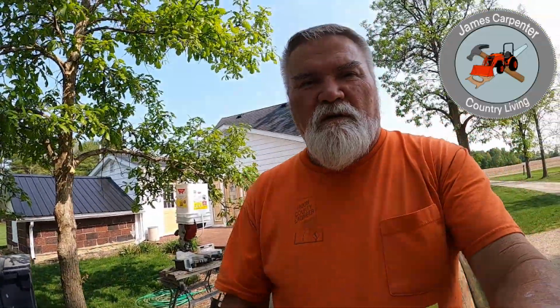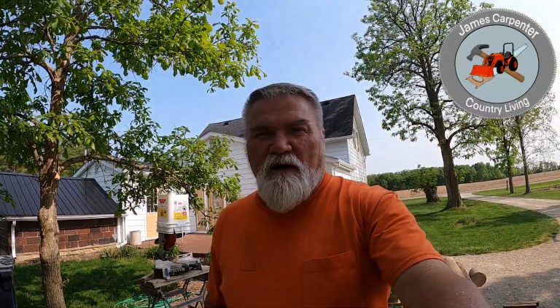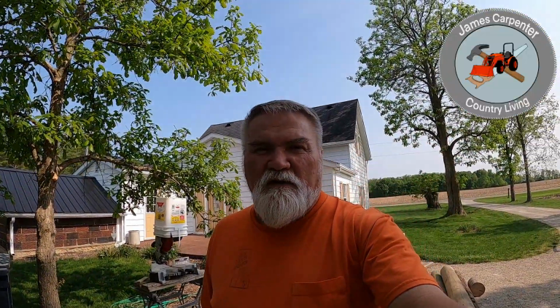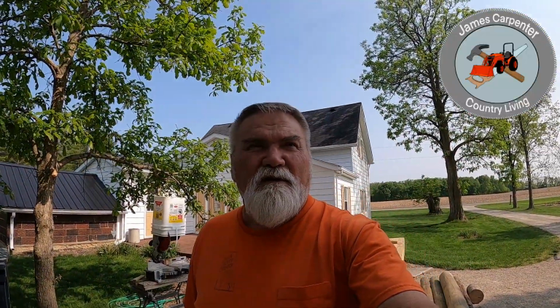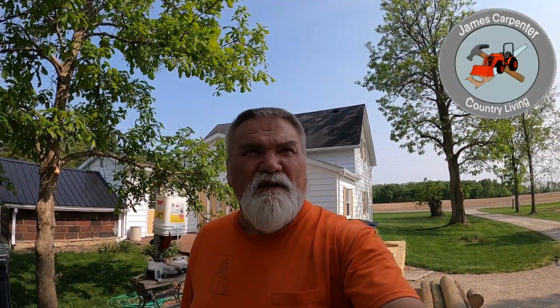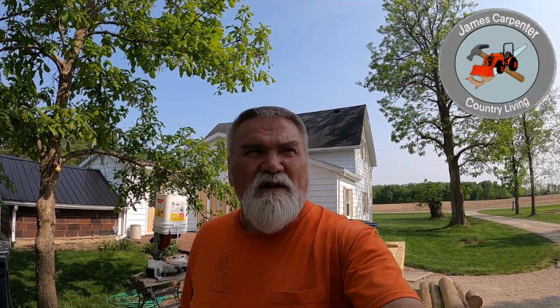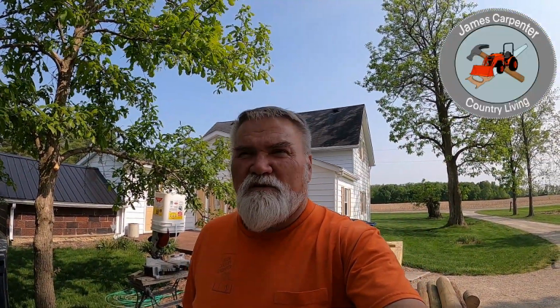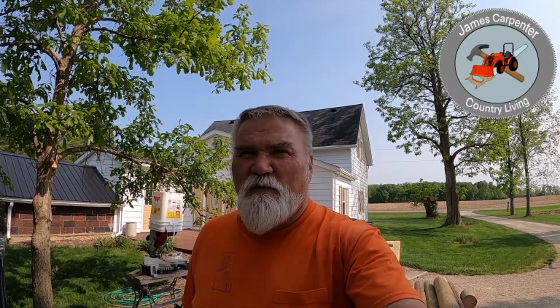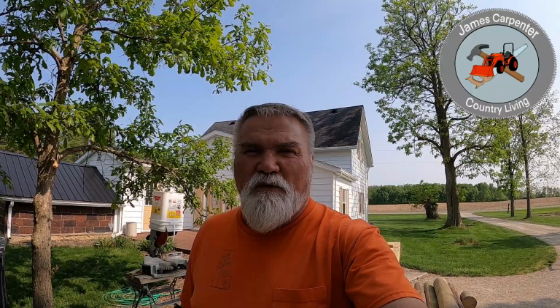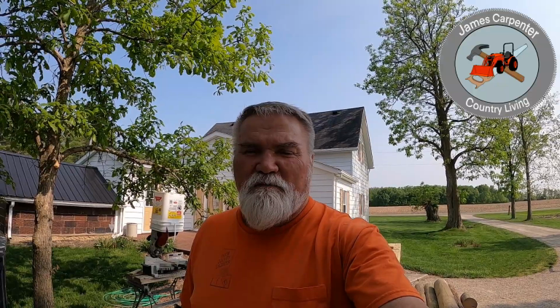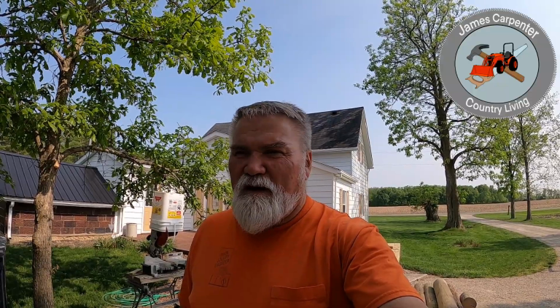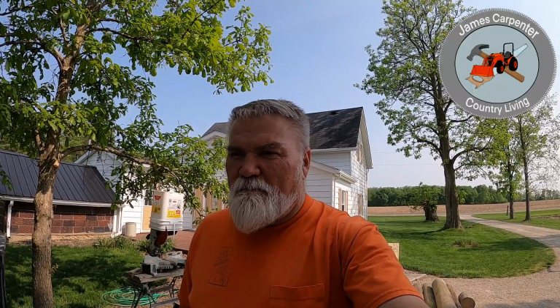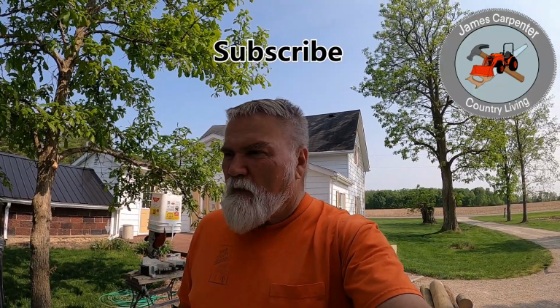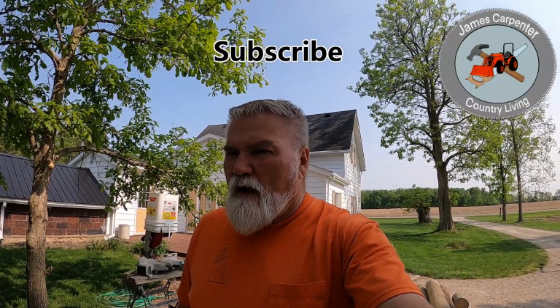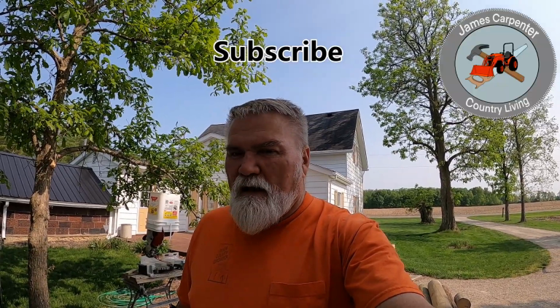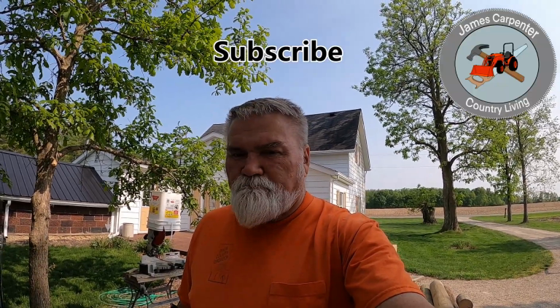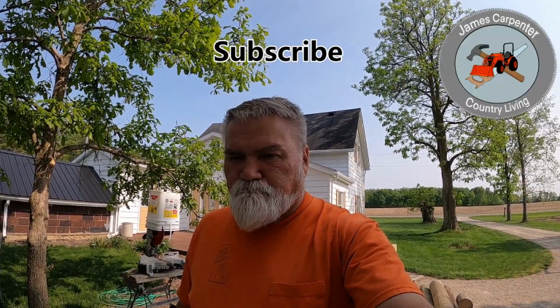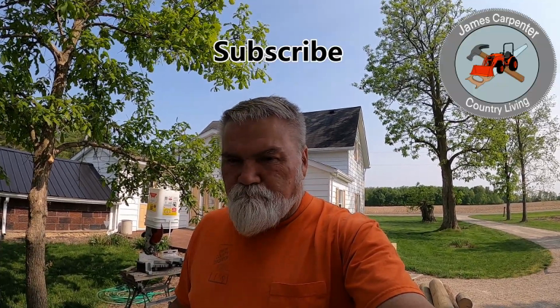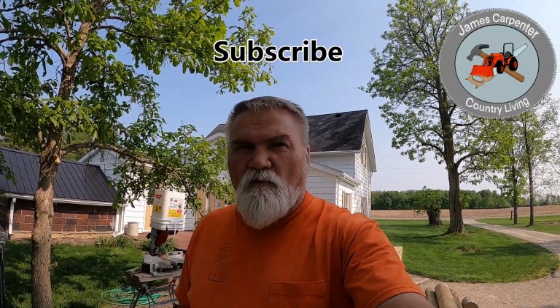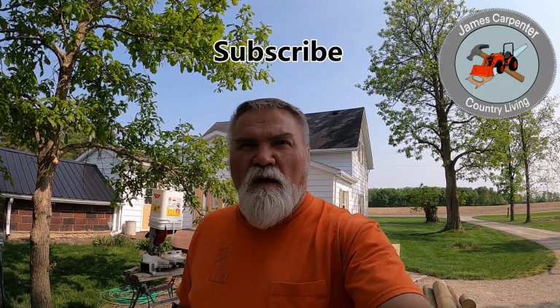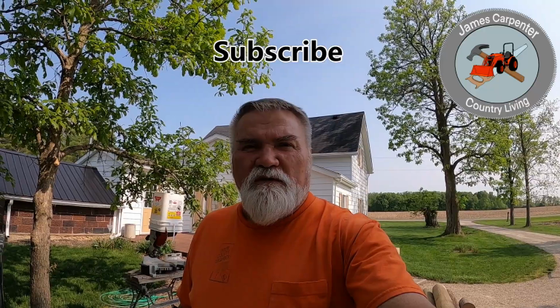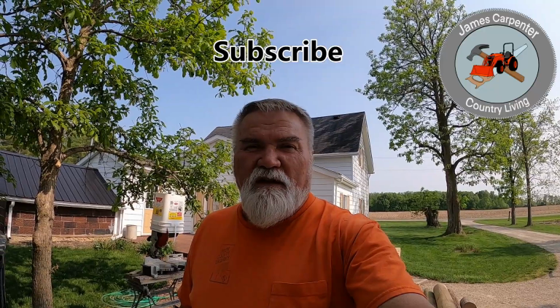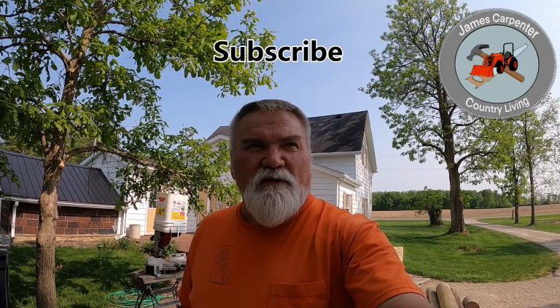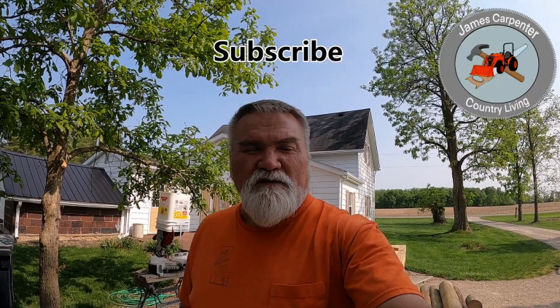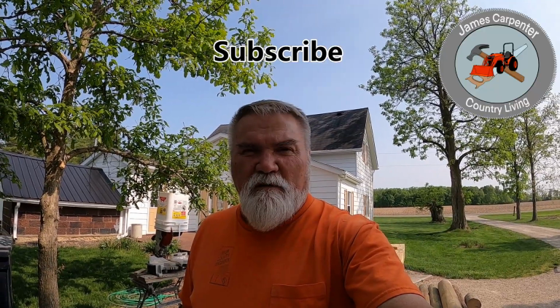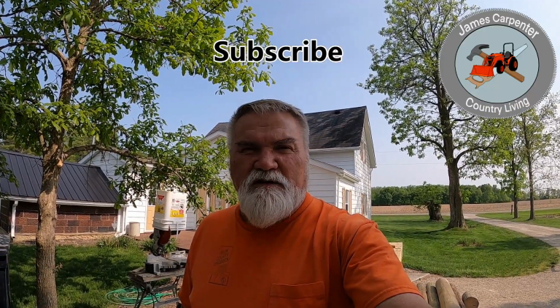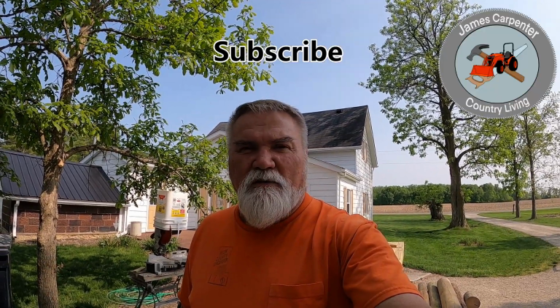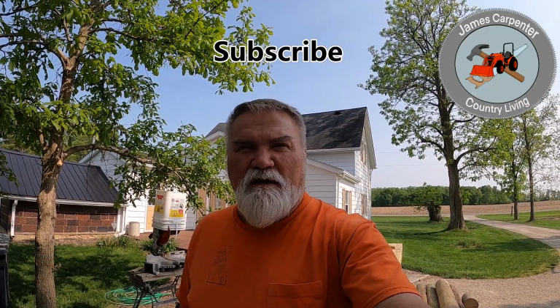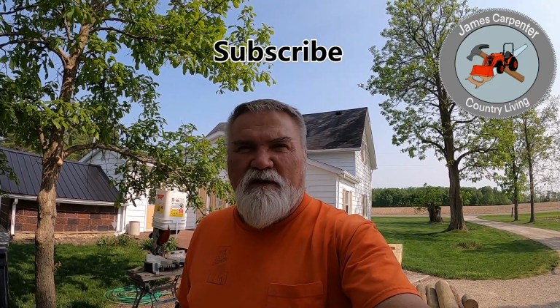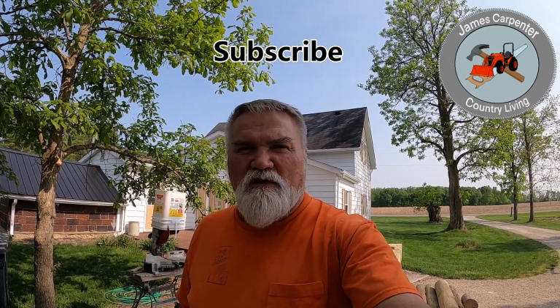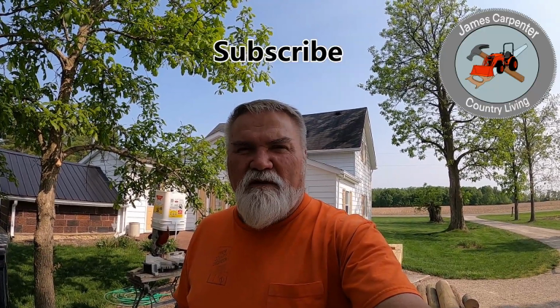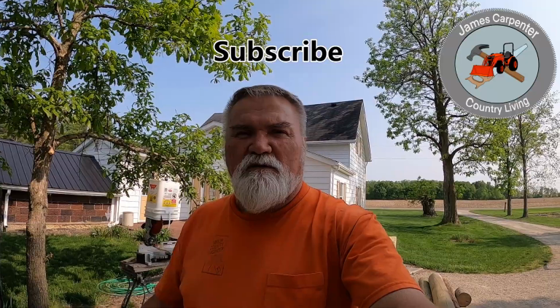I hope this video was informative for you, and I want to say thank you for subscribing to my channel and thank you for watching my videos.